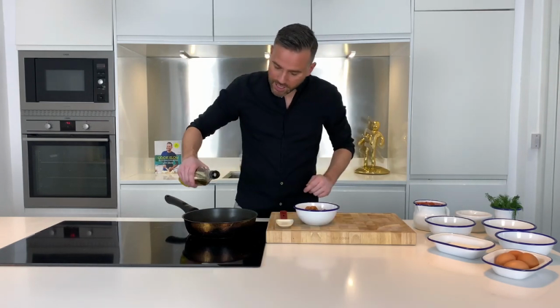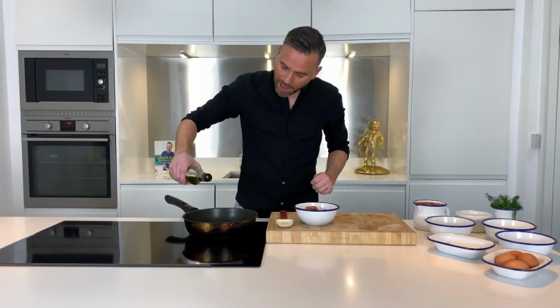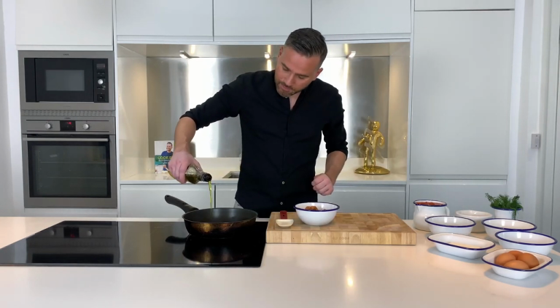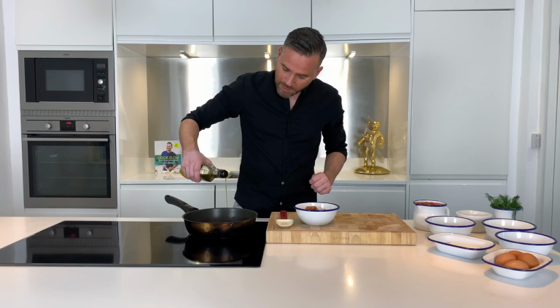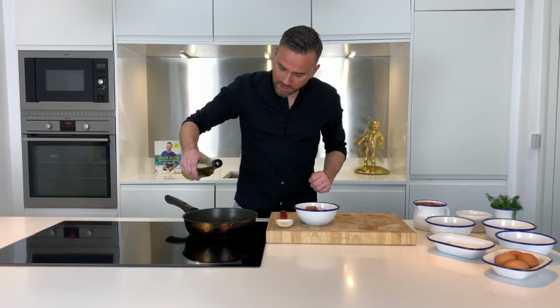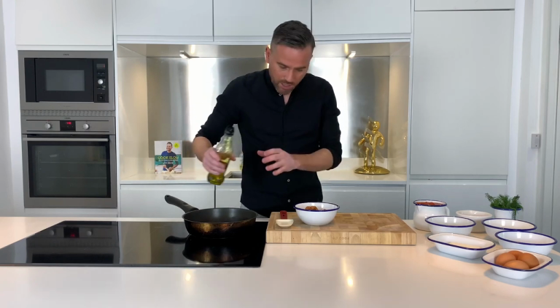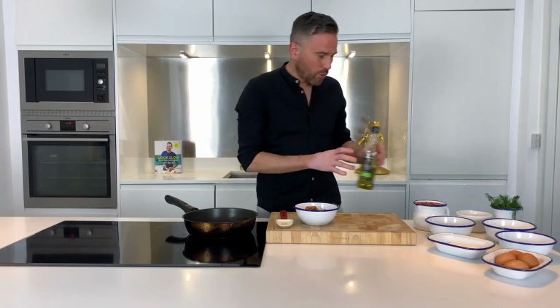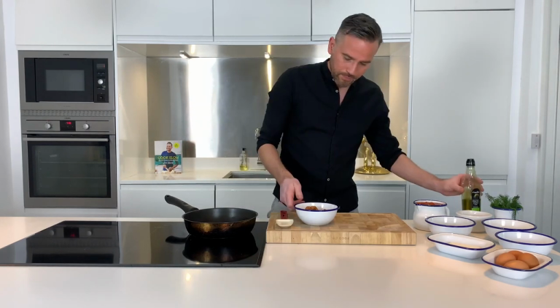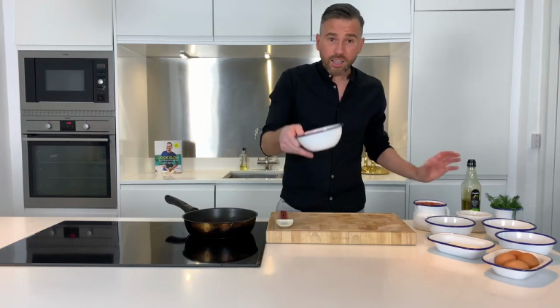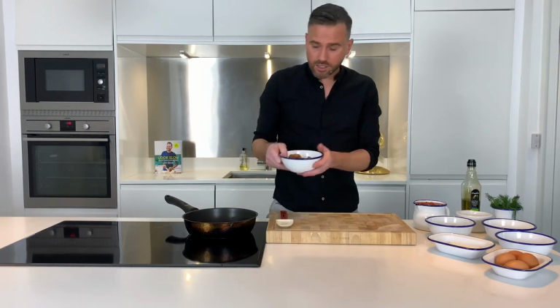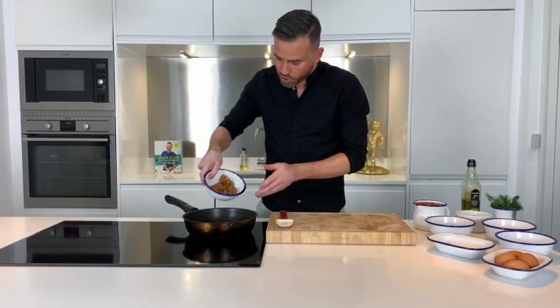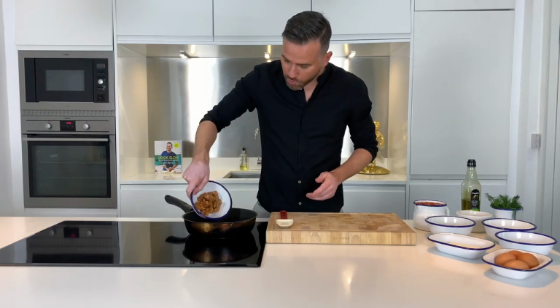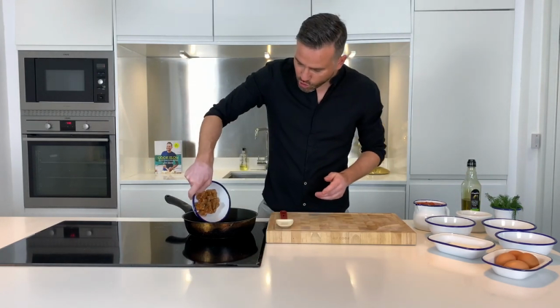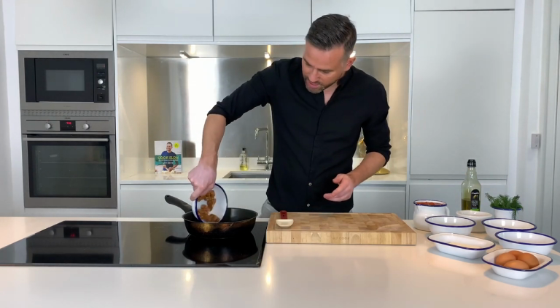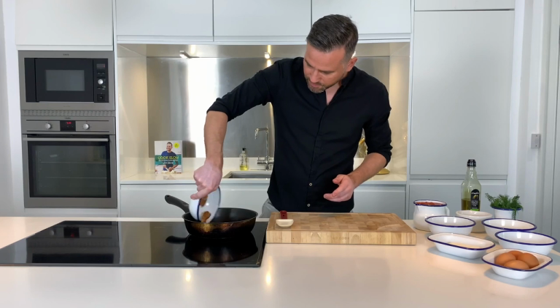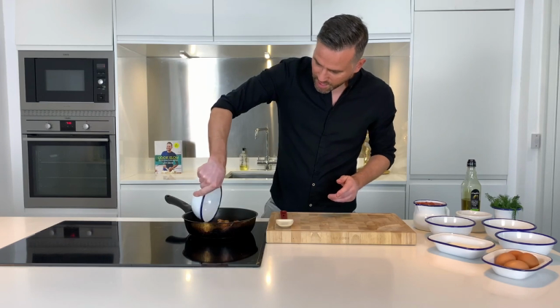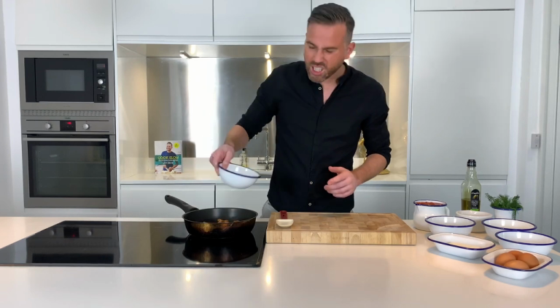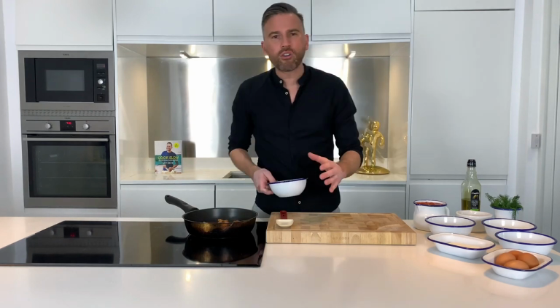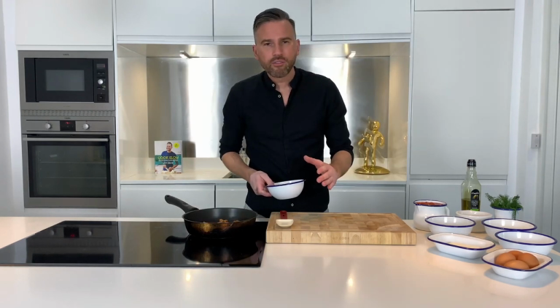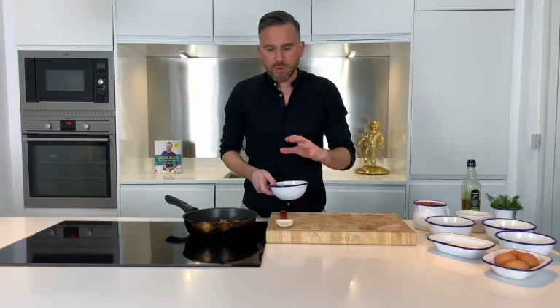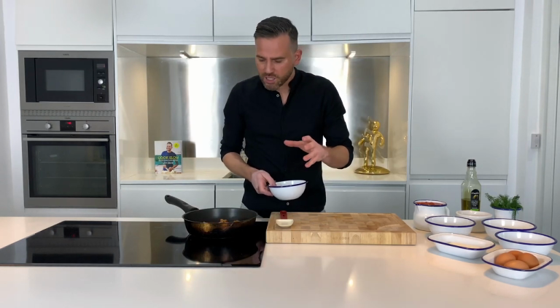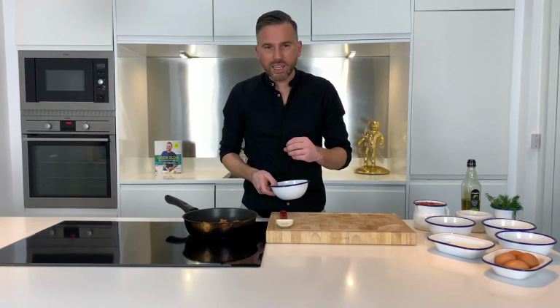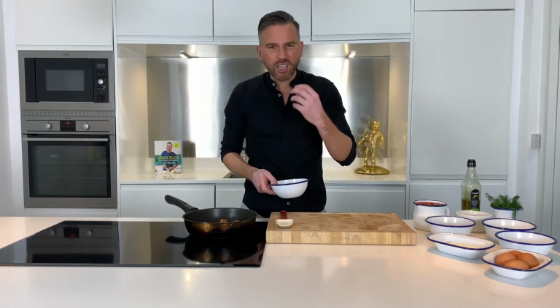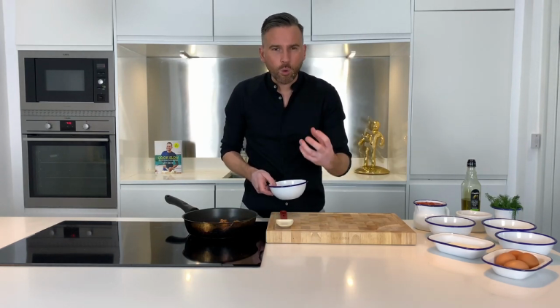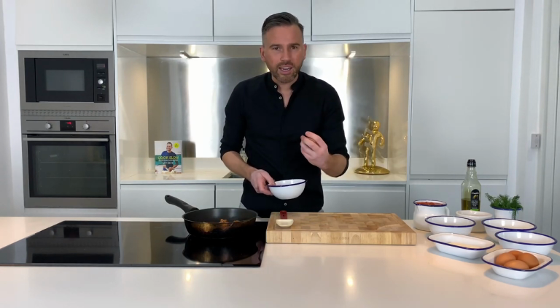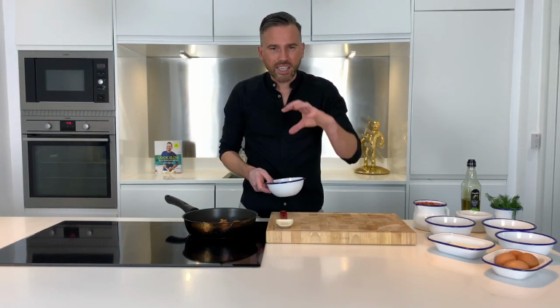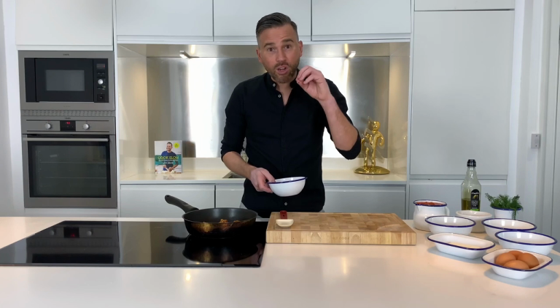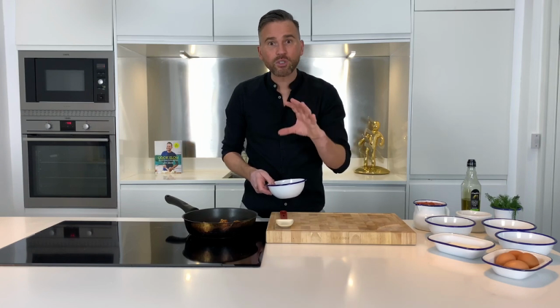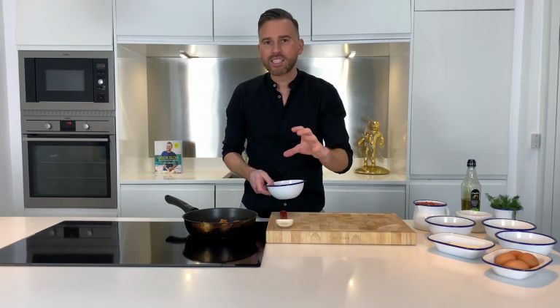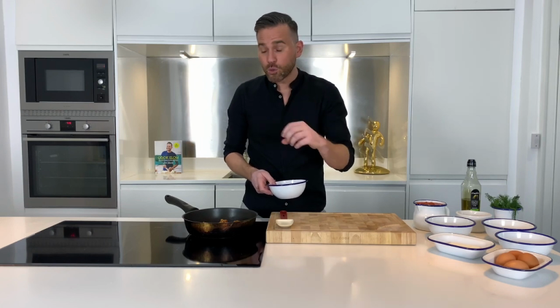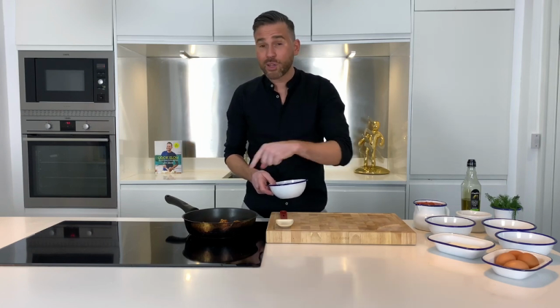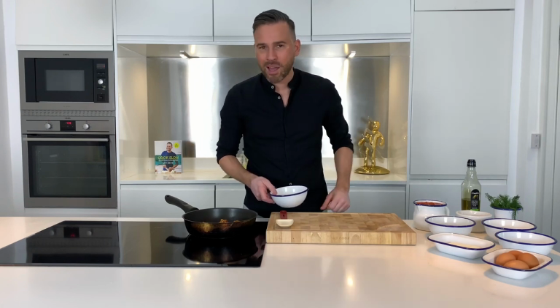Into my pan I'm going to add a splash of oil. The sausages go straight in and they want to cook off for maybe three to four minutes until they're golden brown and they start letting those amazing oils out into the pan.